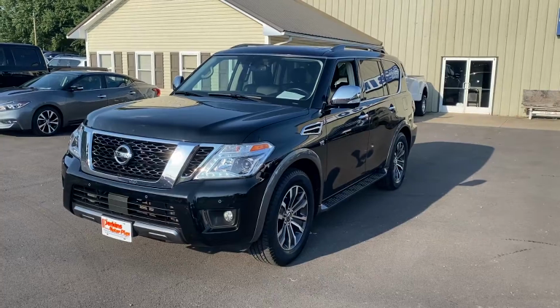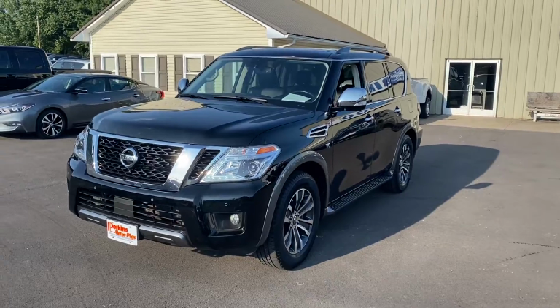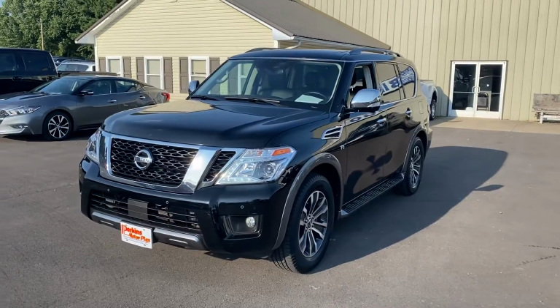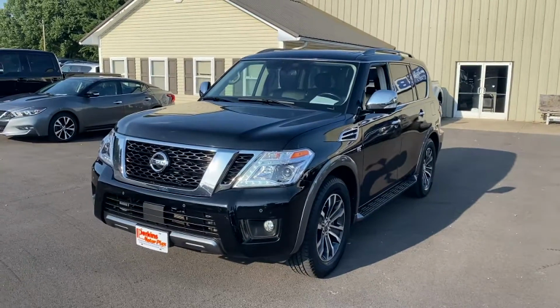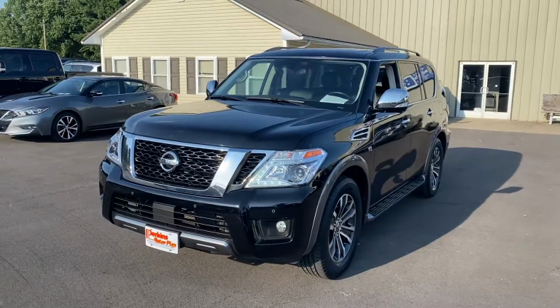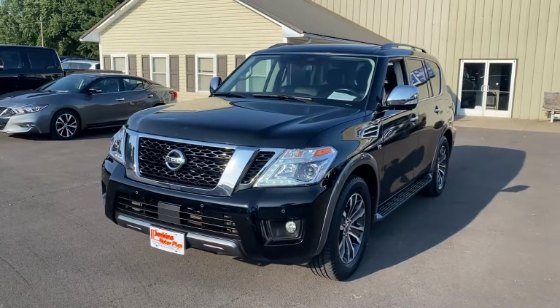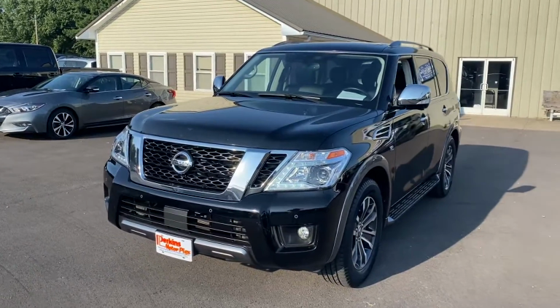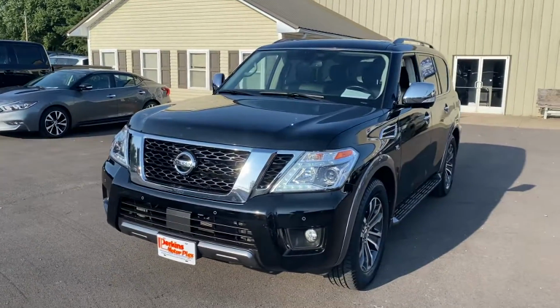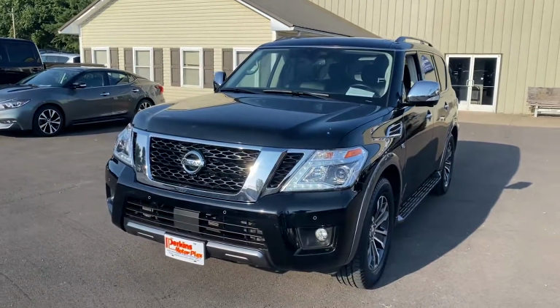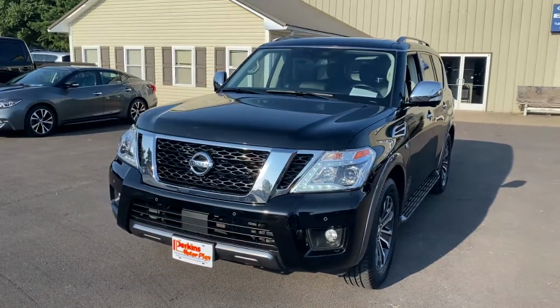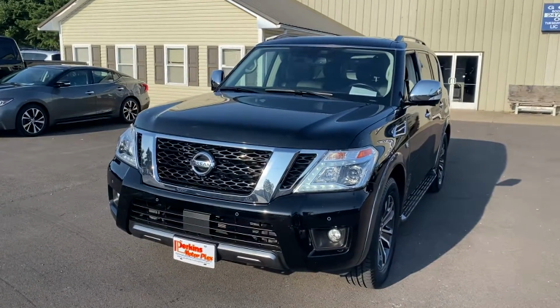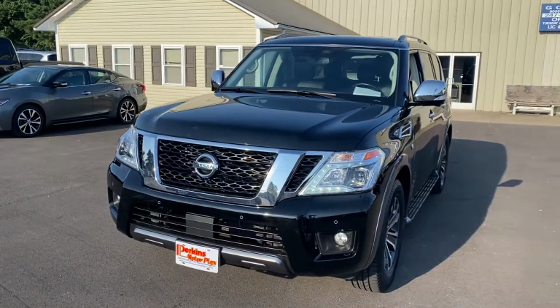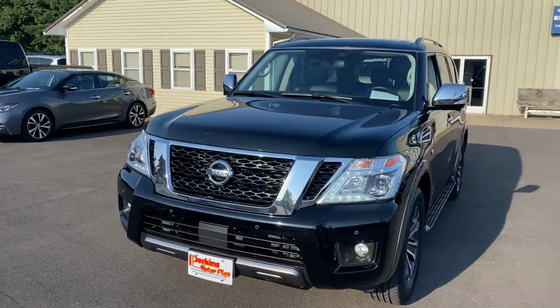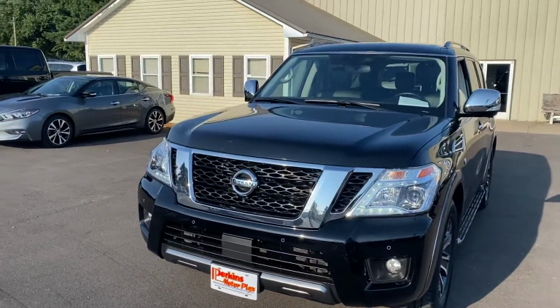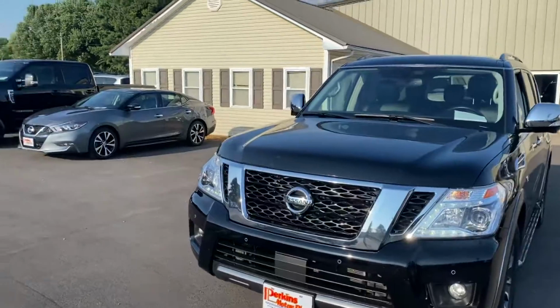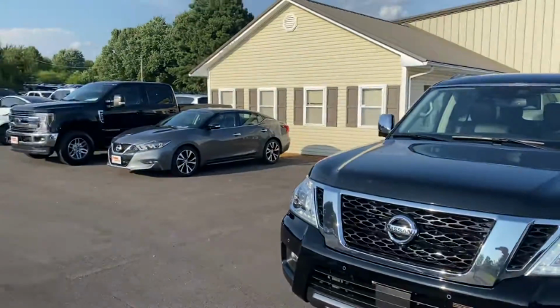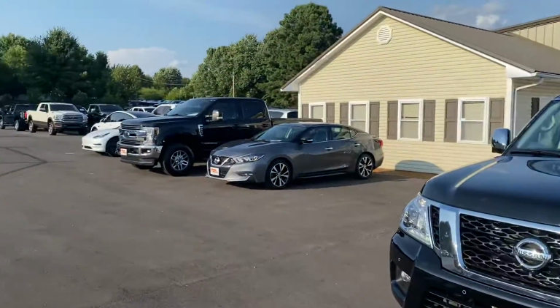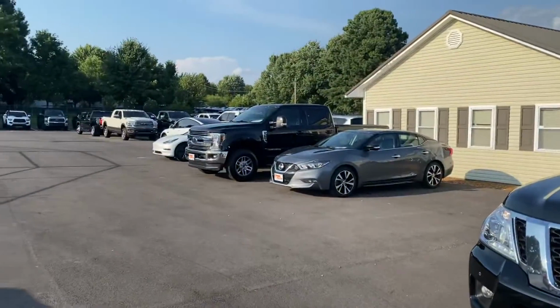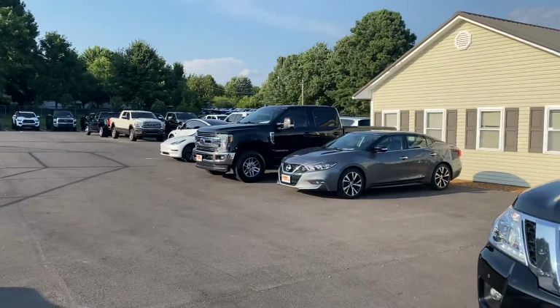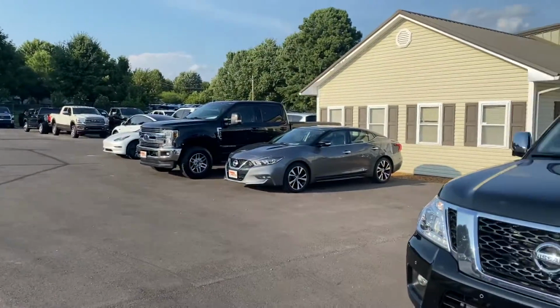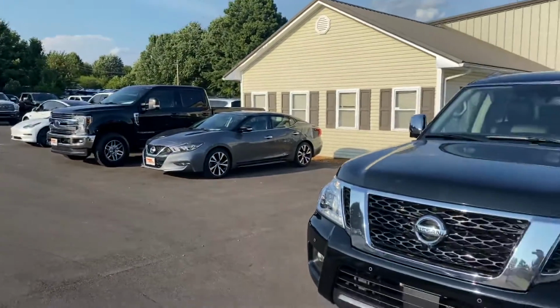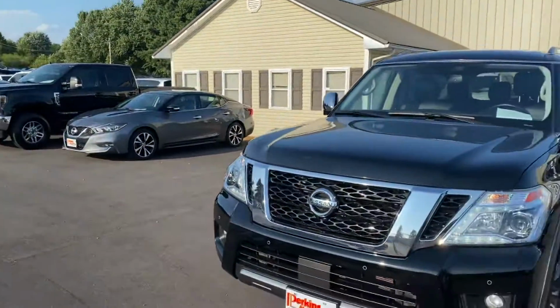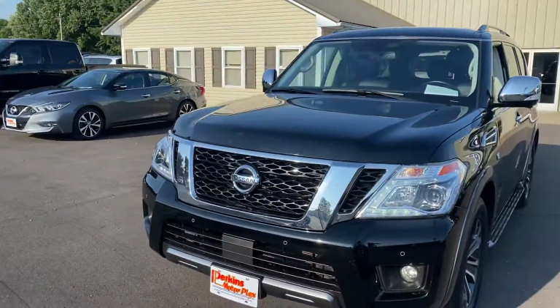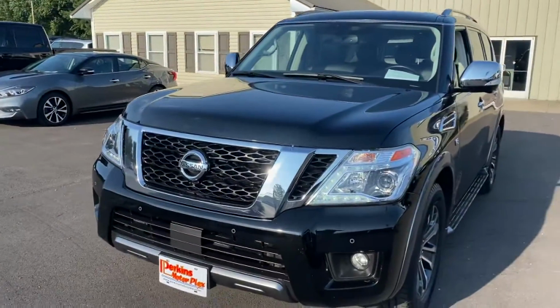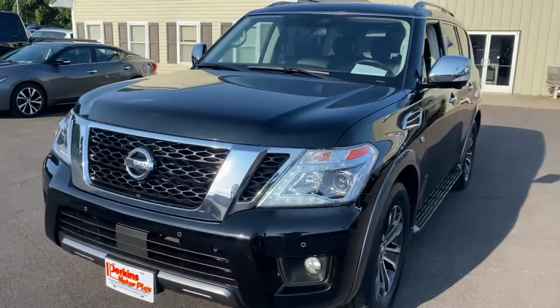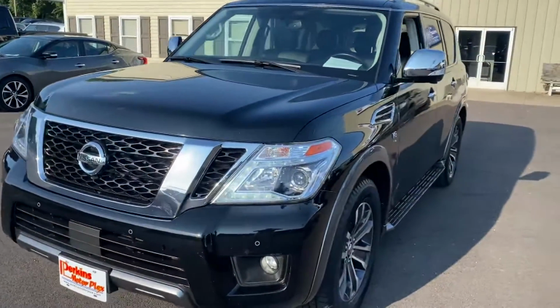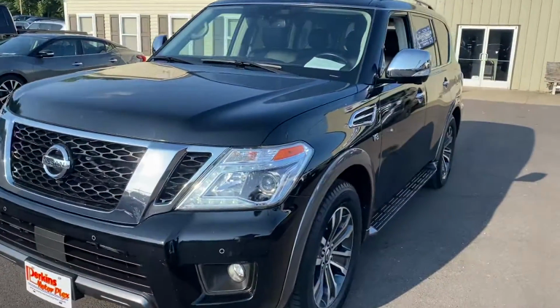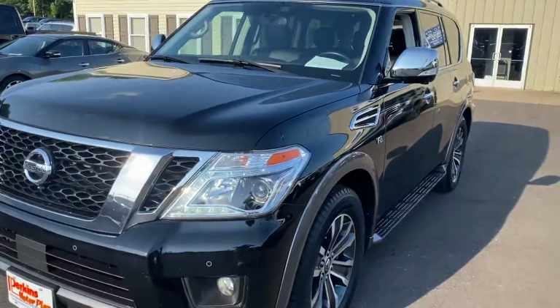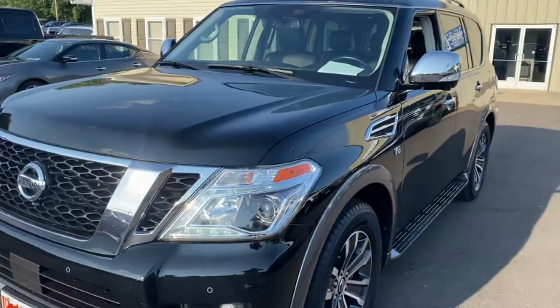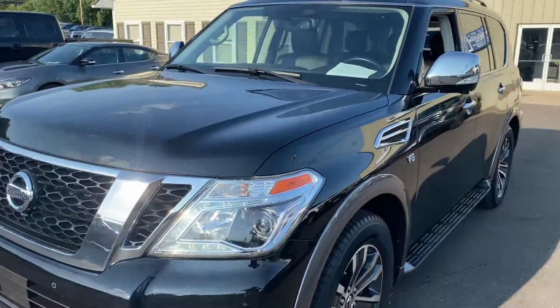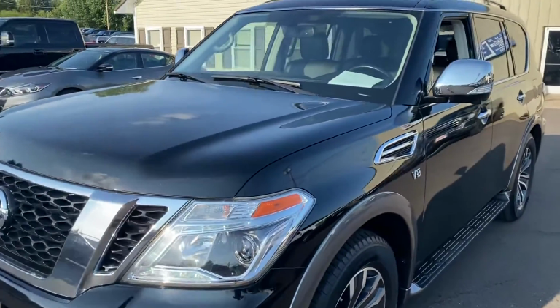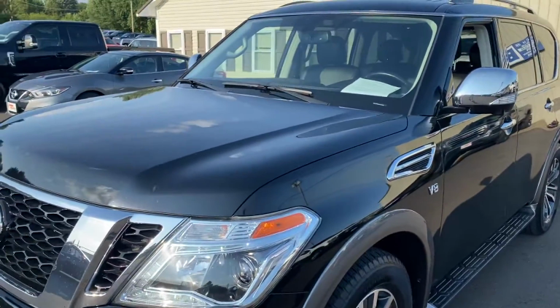Hey guys, I've got this 2019 Nissan Armada — basically the sister to the one I sent you the video of earlier. Back here in our surplus inventory, it has not even made it up to the lot just yet. I'm going to go over this one with you really quick.